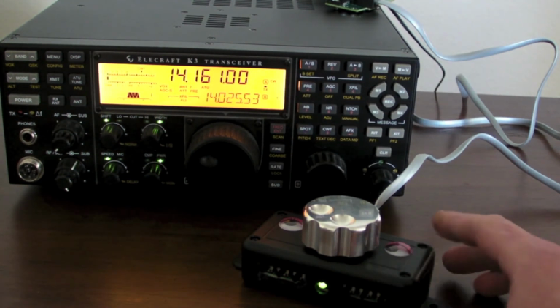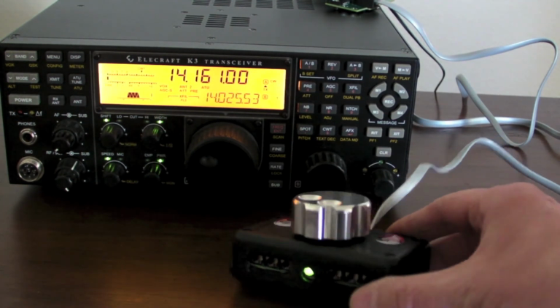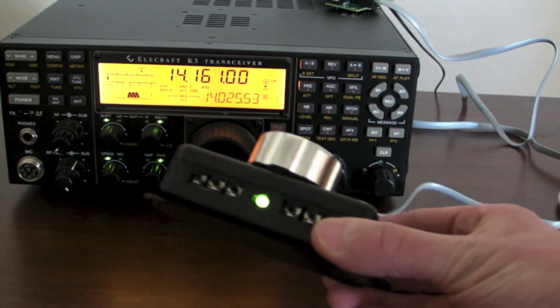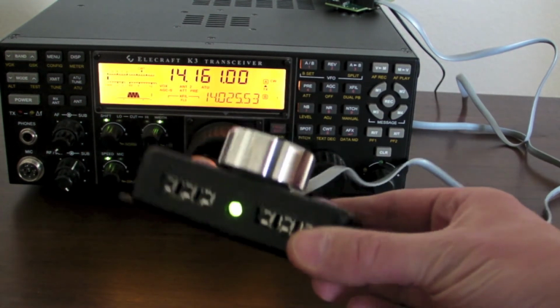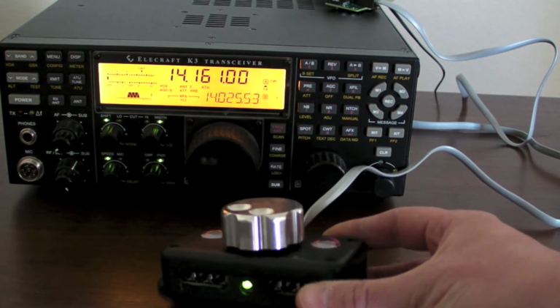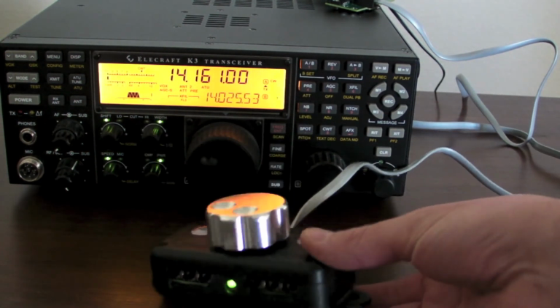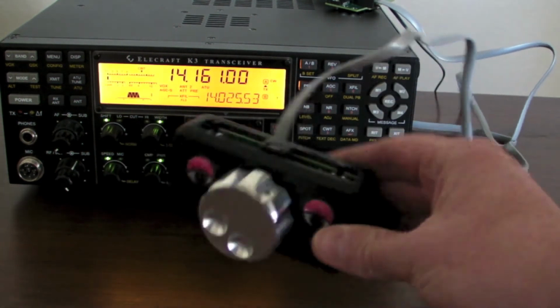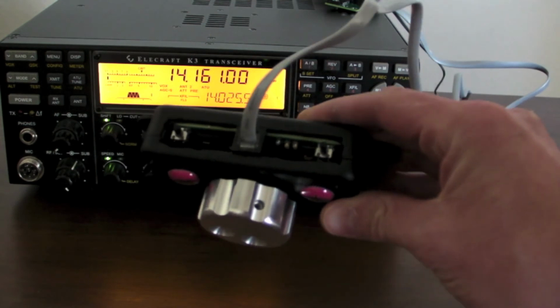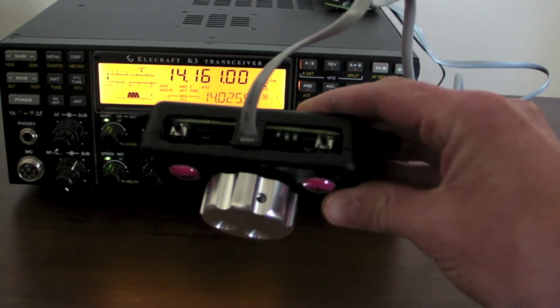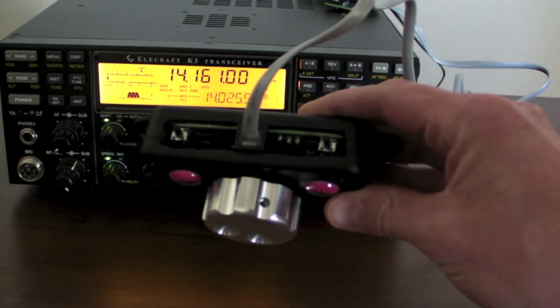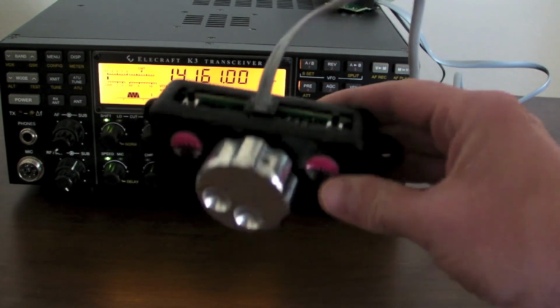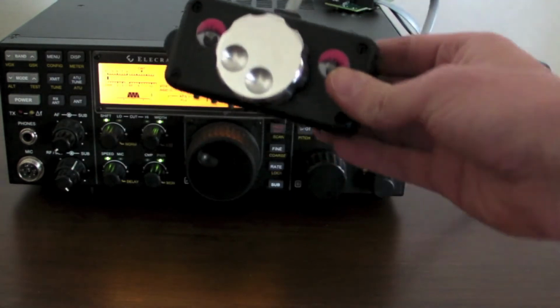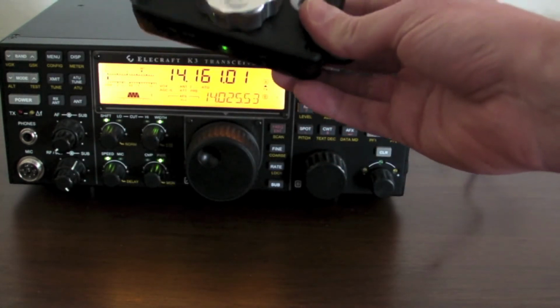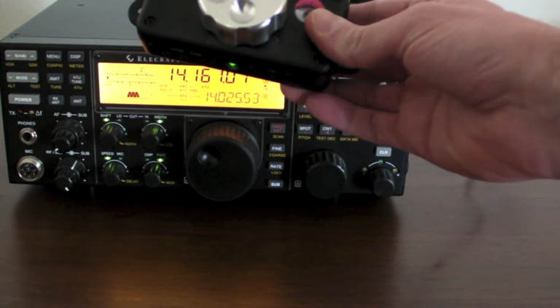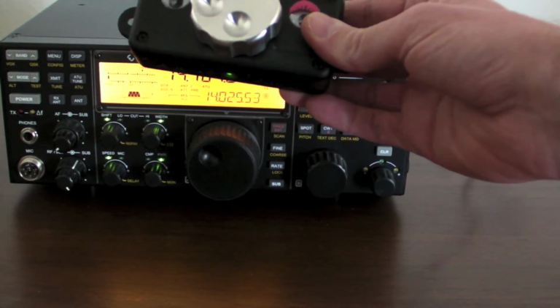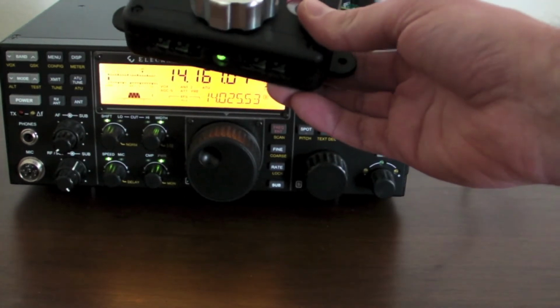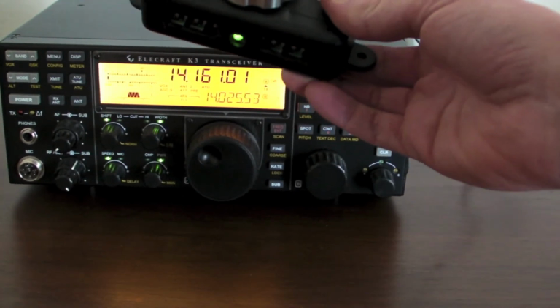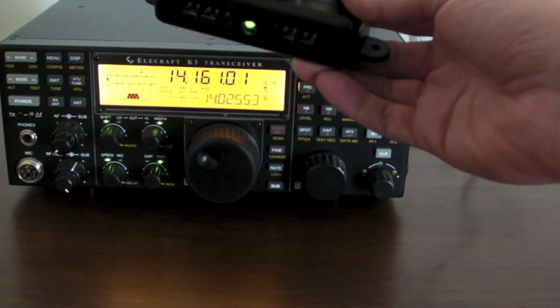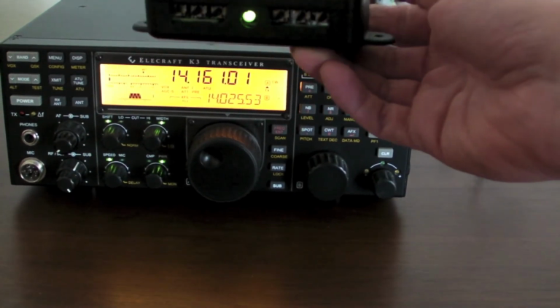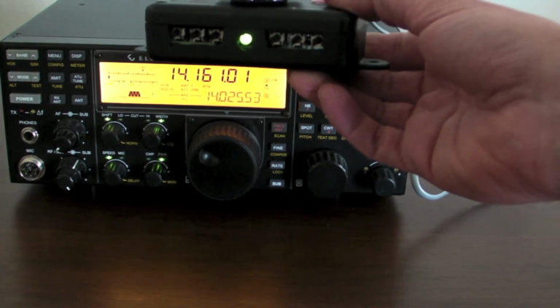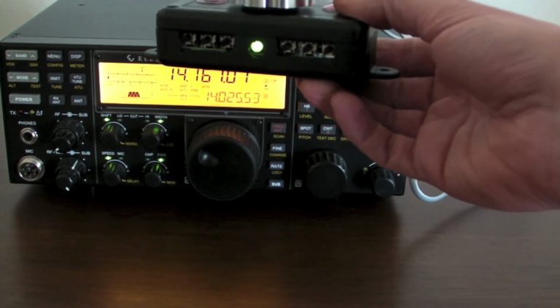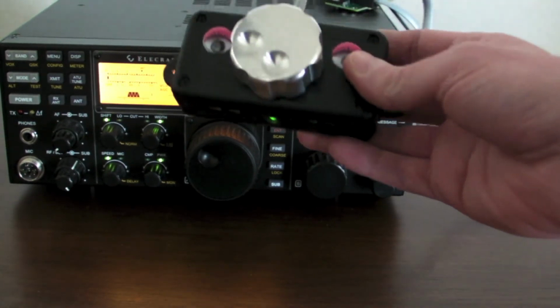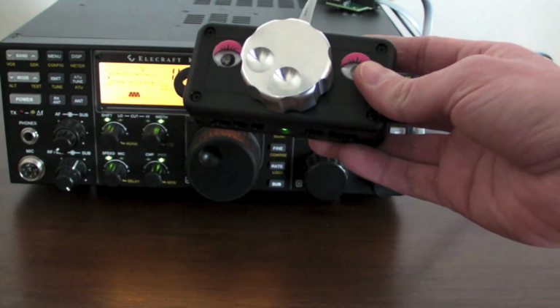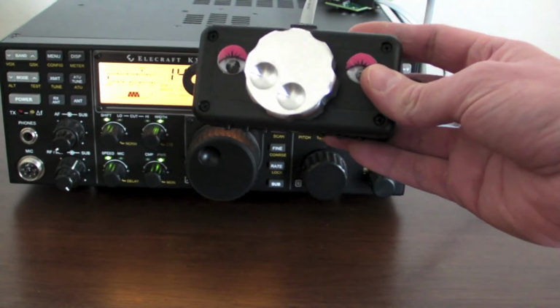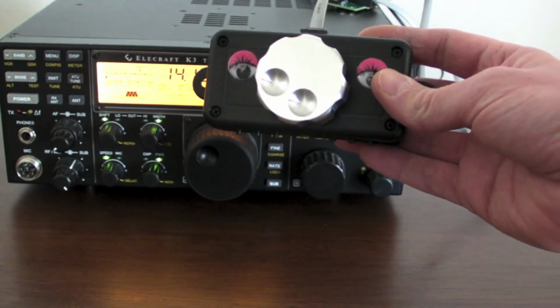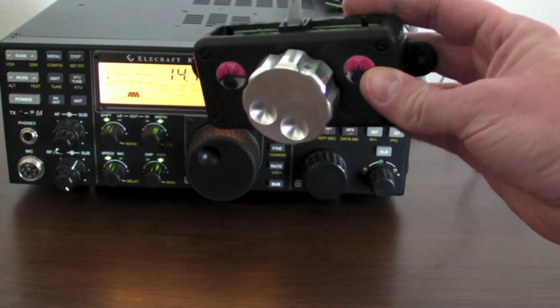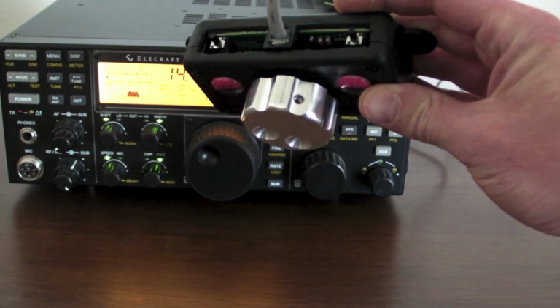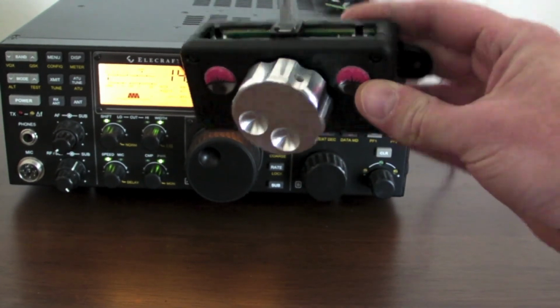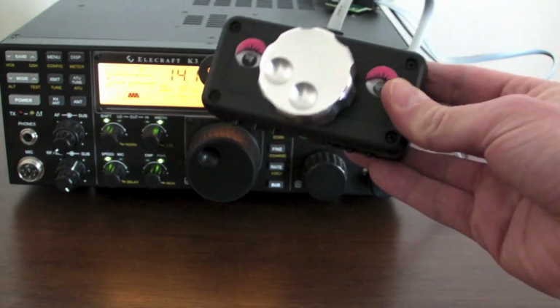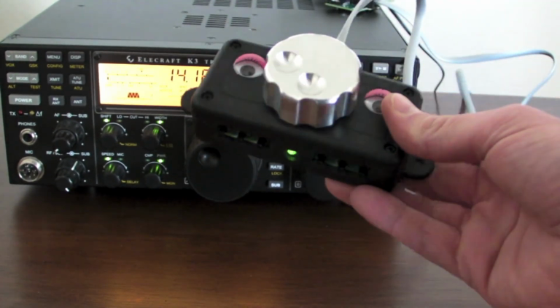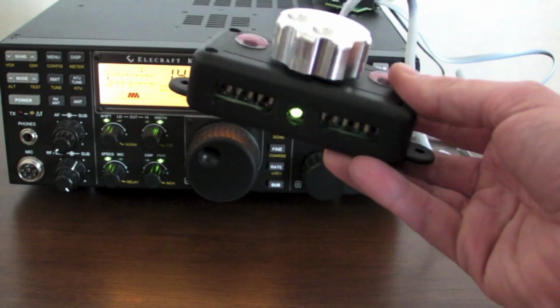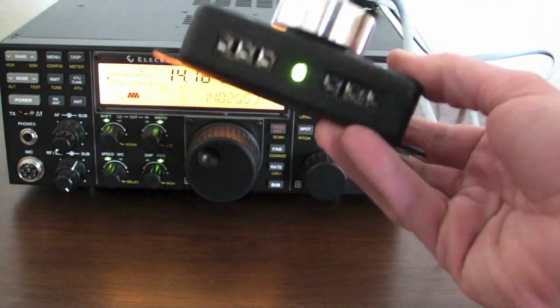It's all surface mount in there, so I've got to send that out for quote and get those made. That's where it stands right now: eight buttons, an increase from four, and removing the serial ports — just one single cable coming off the back of it.